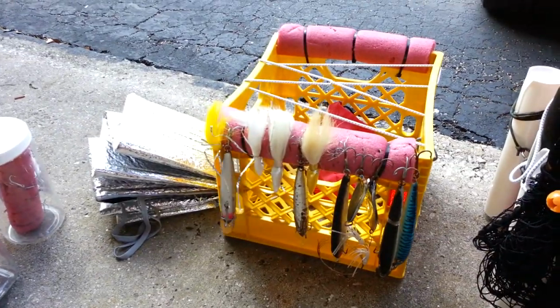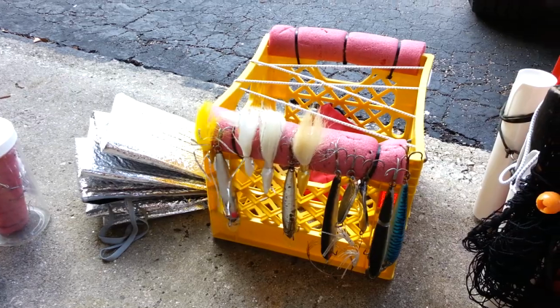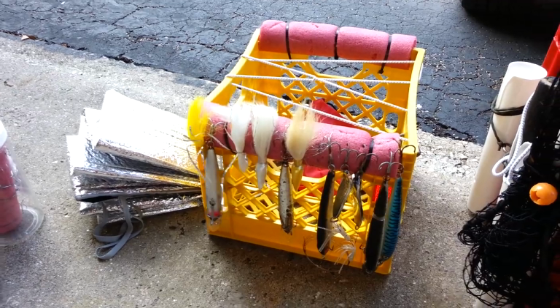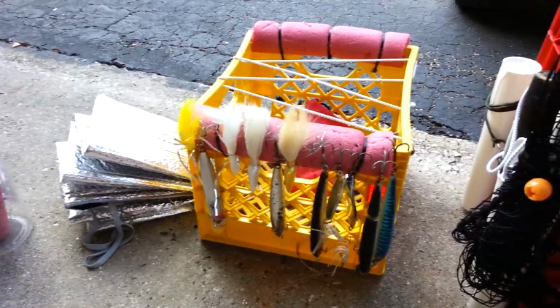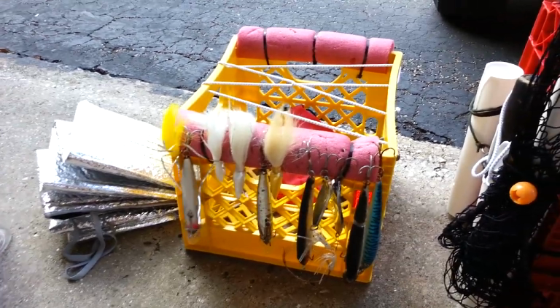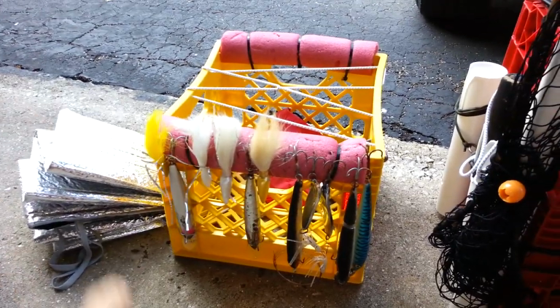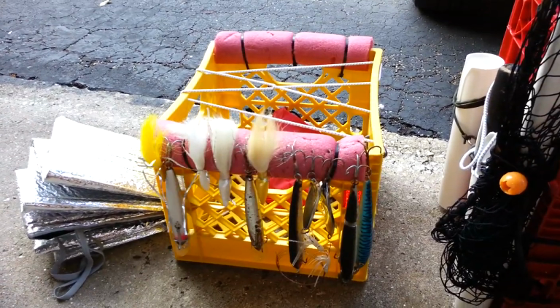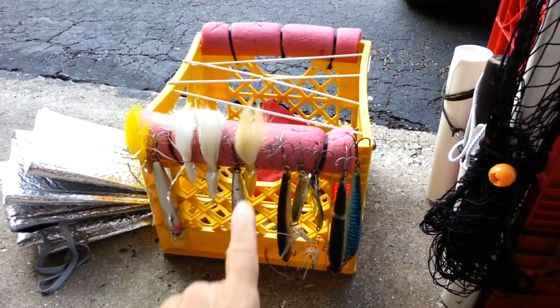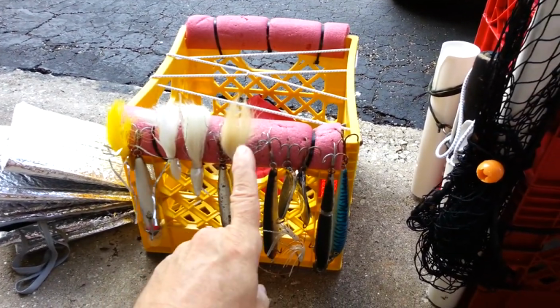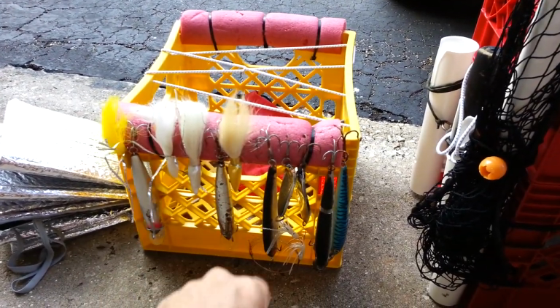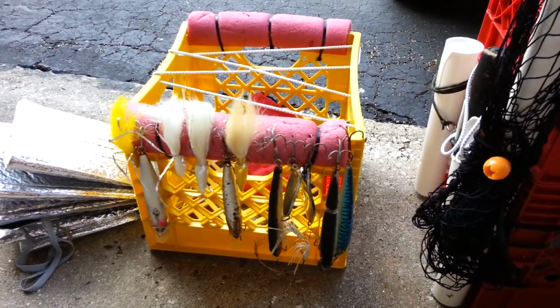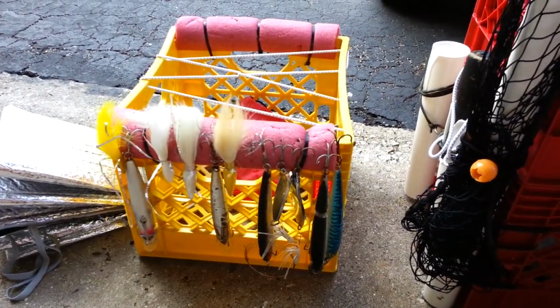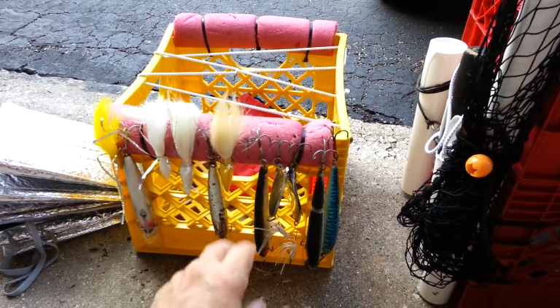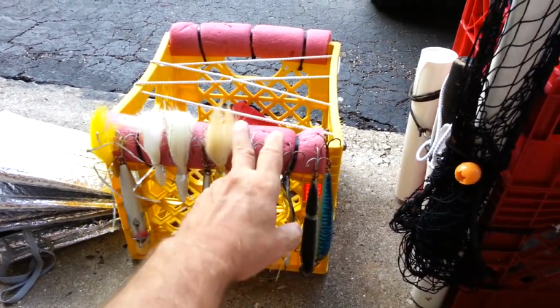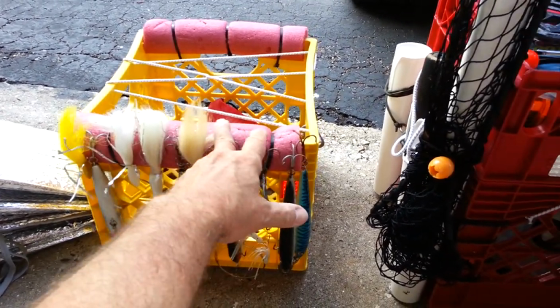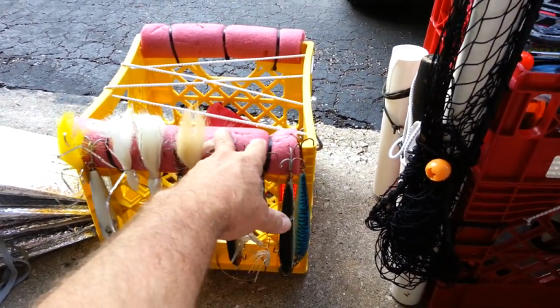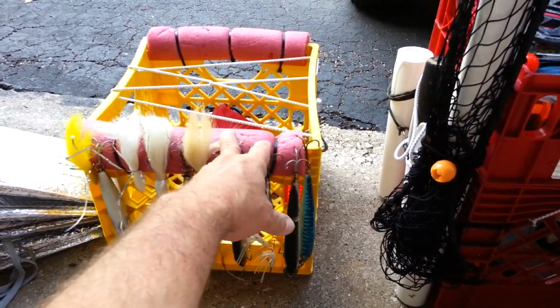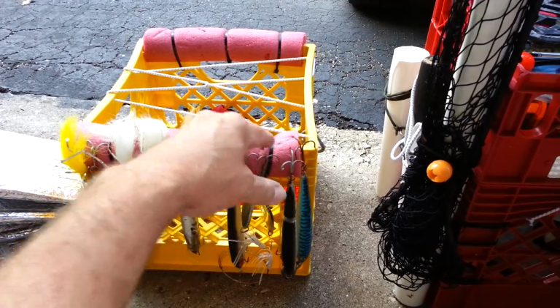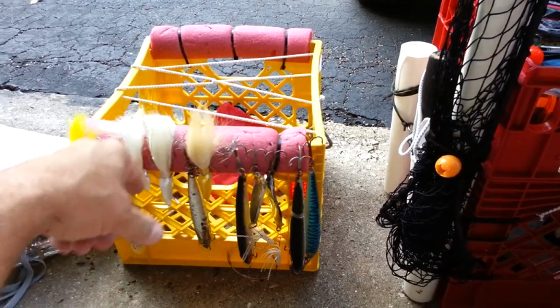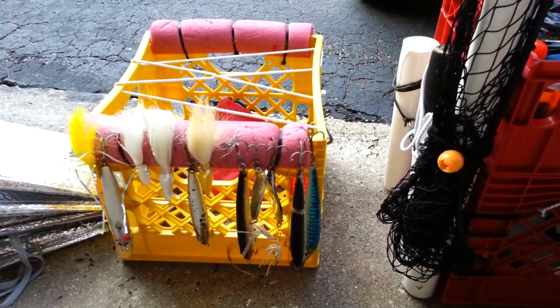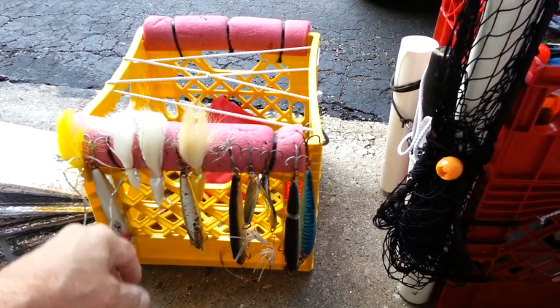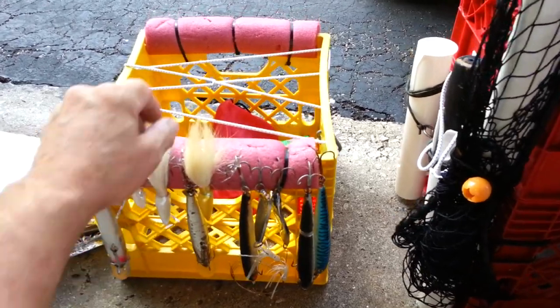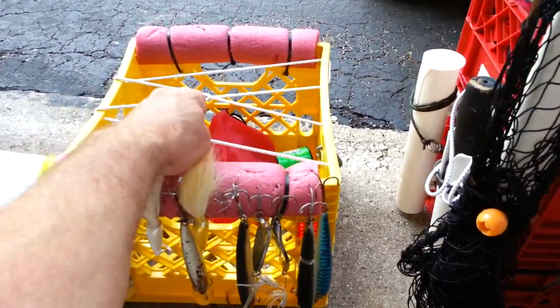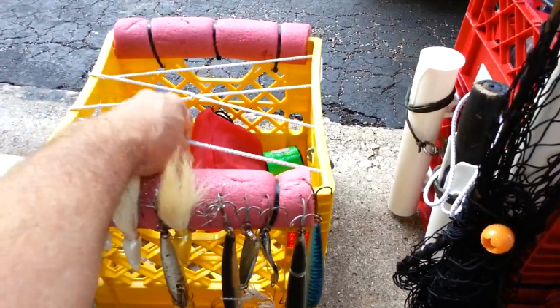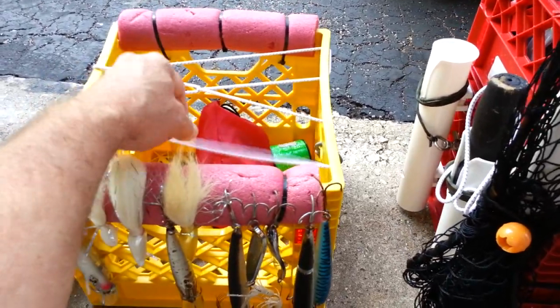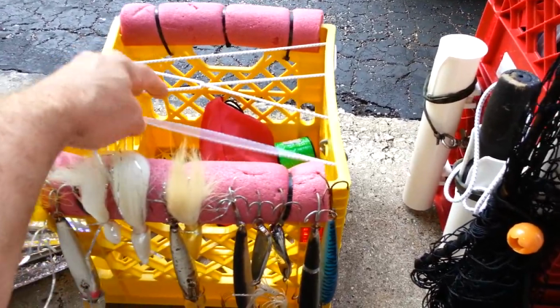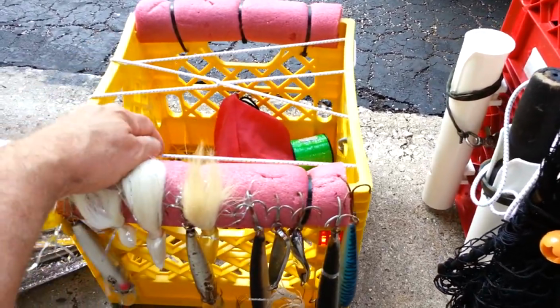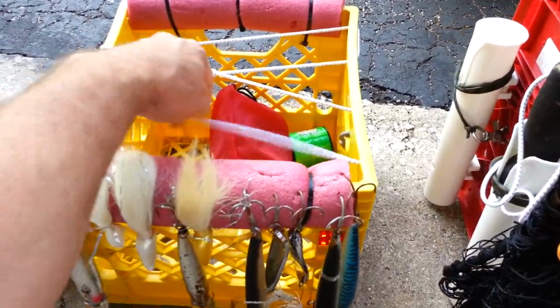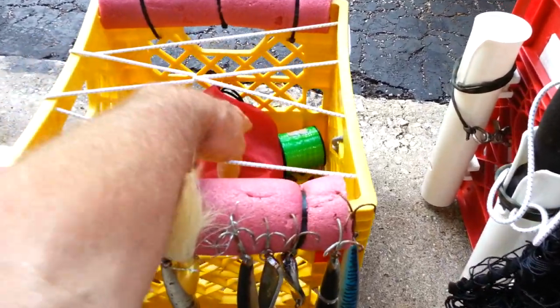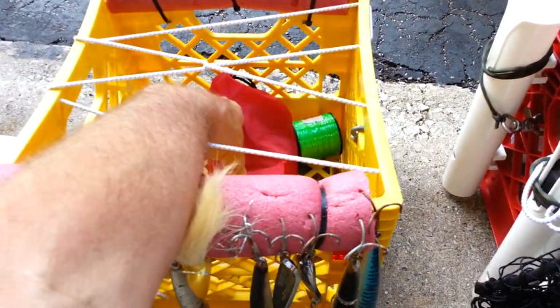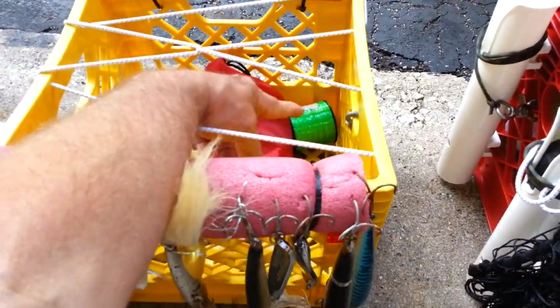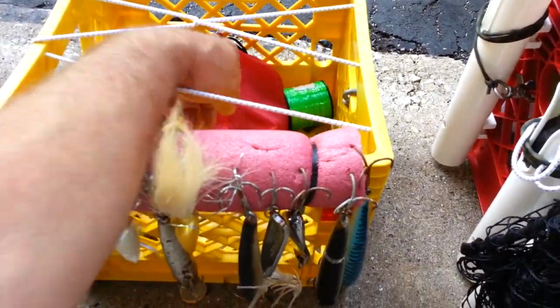These are my milk crates for my yak. This is the one for the front. I've got some flotation on it, and I put some bungee cords to hold stuff in there.